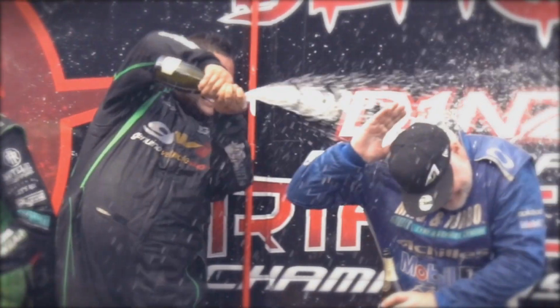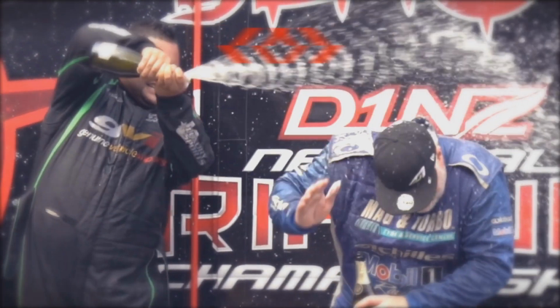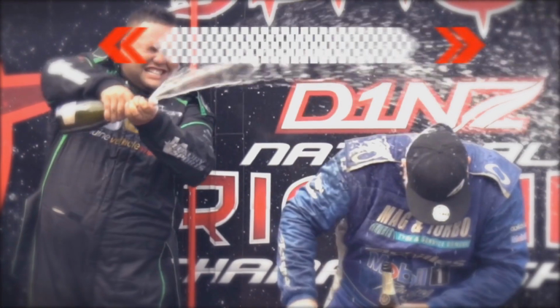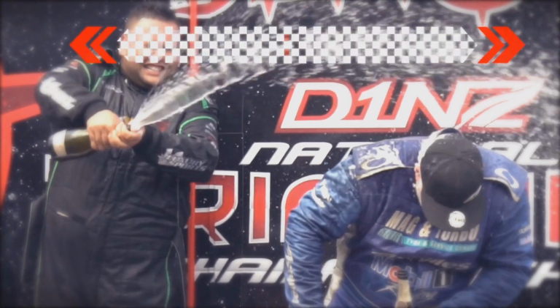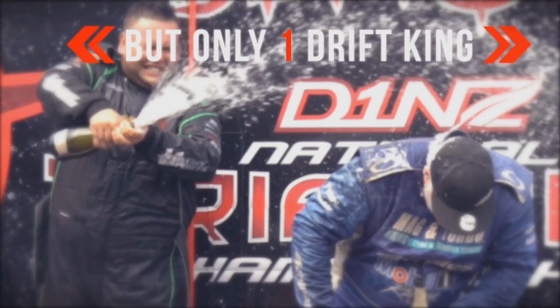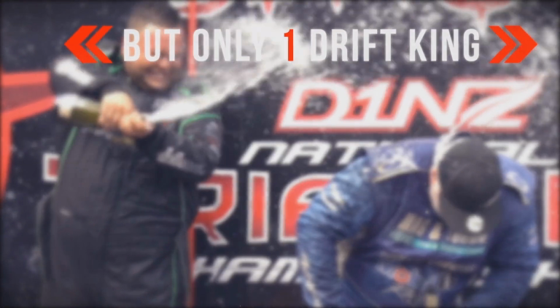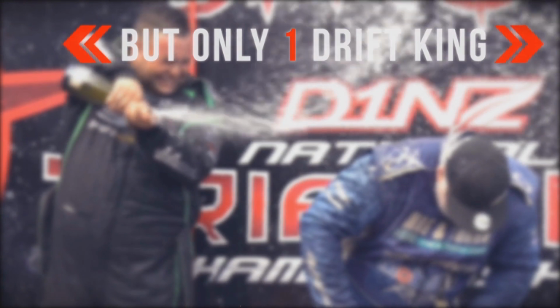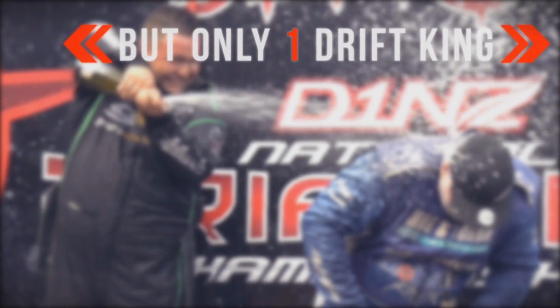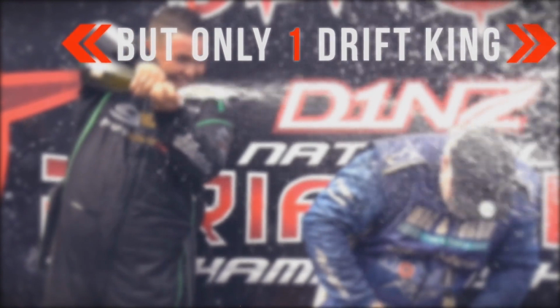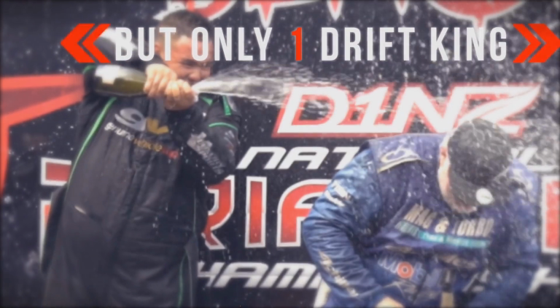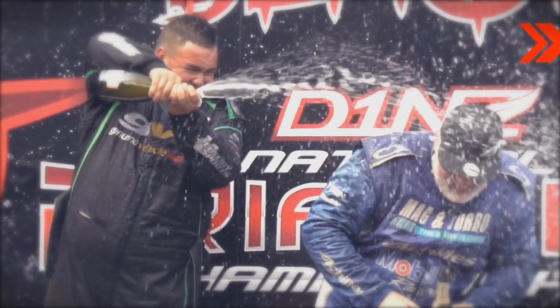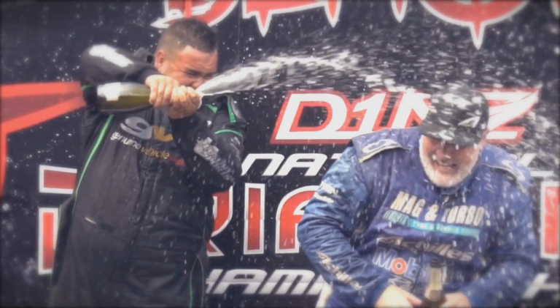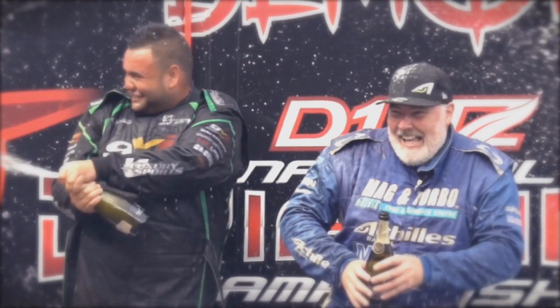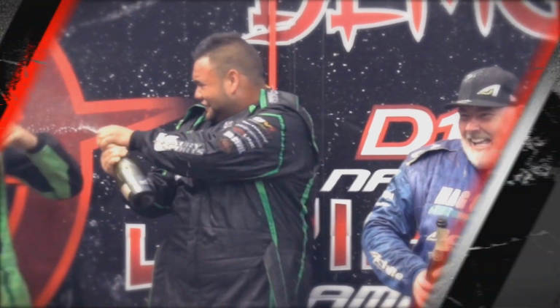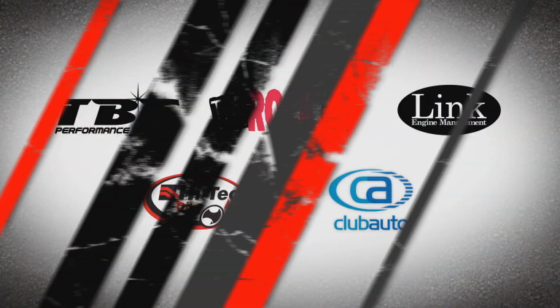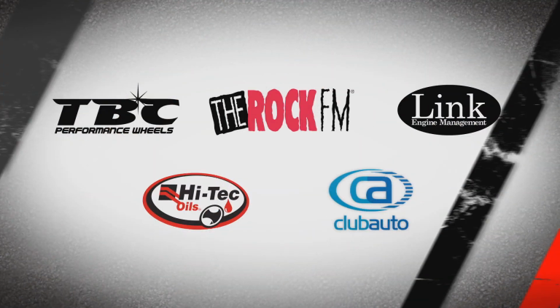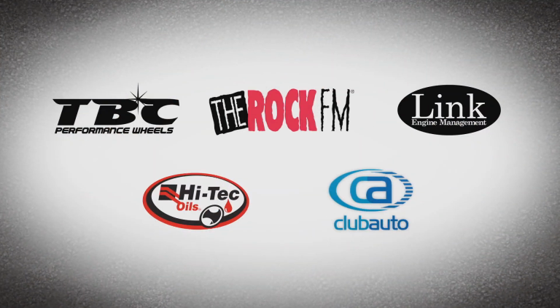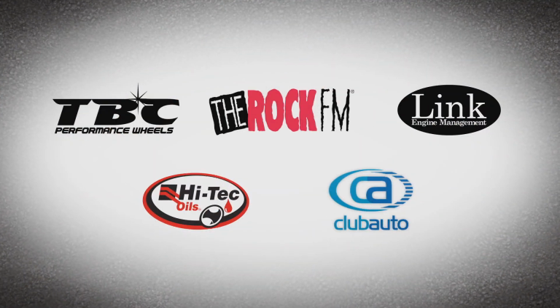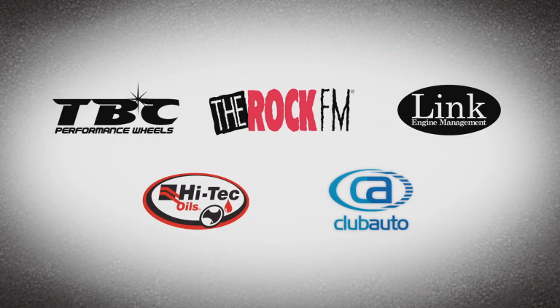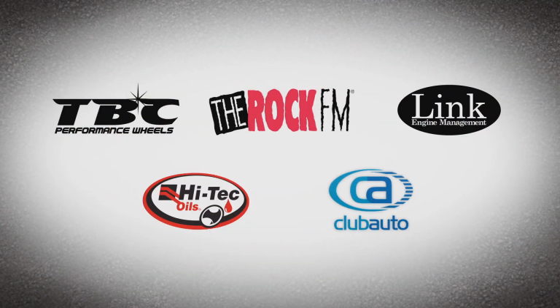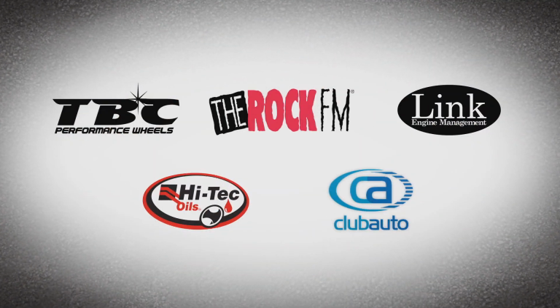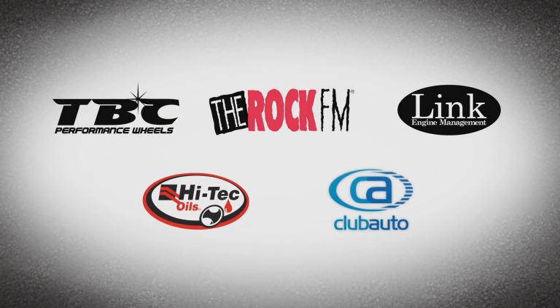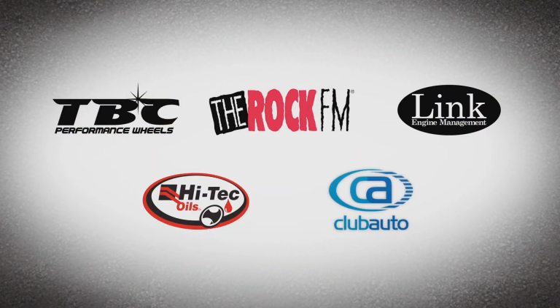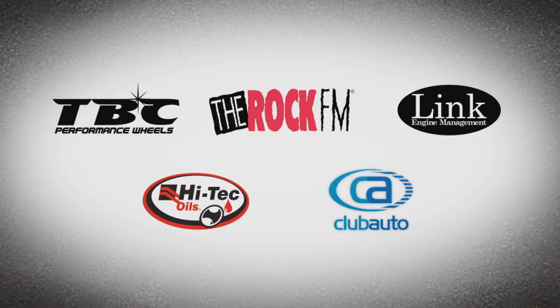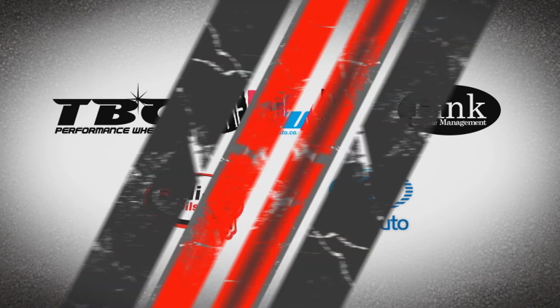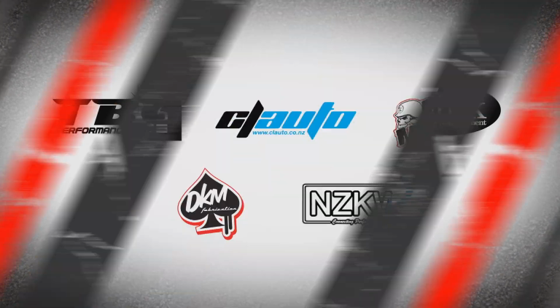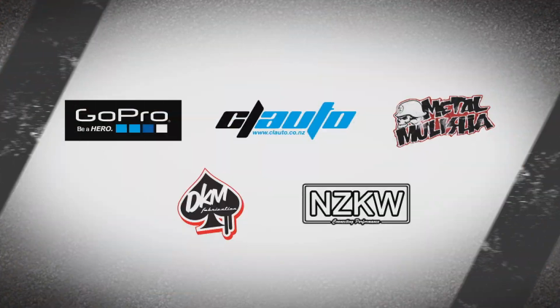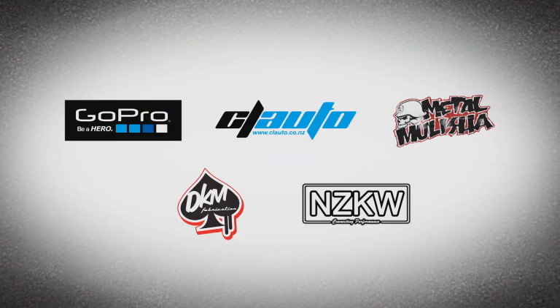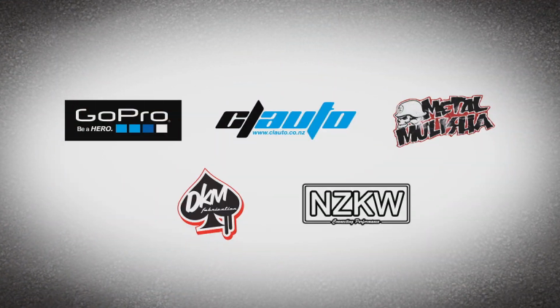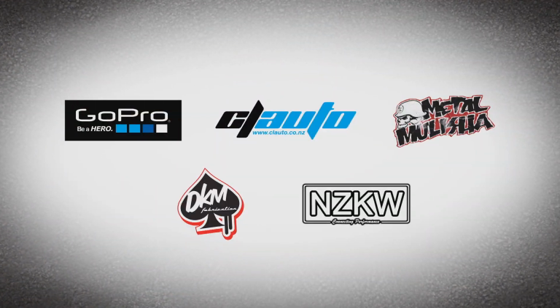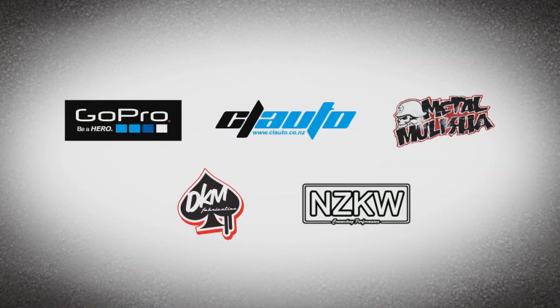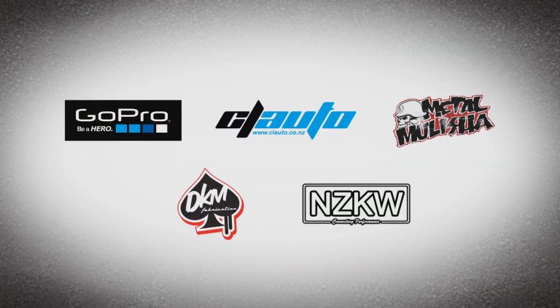The Demon Energy D1NZ, brought to you by TBC Performance Wheels, The Rock FM, Link ECU, High Tech Oils and Club Auto Insurance.